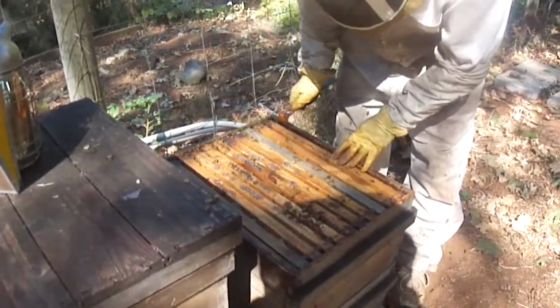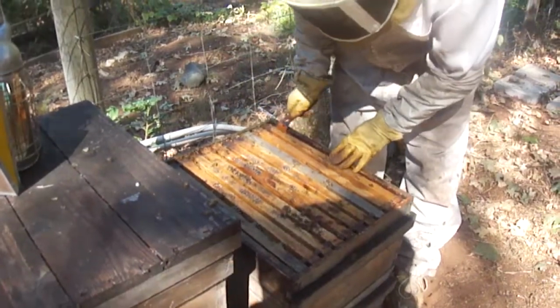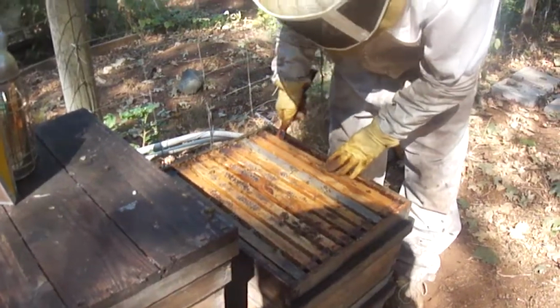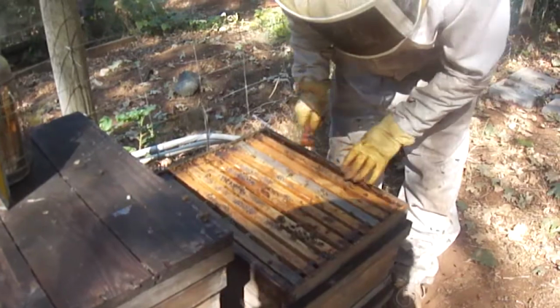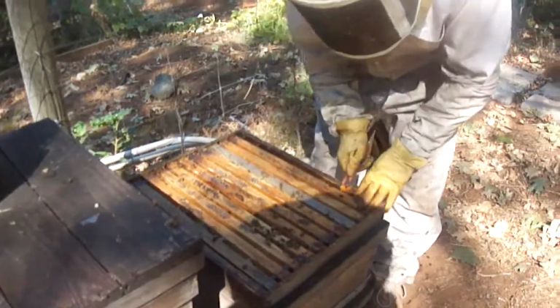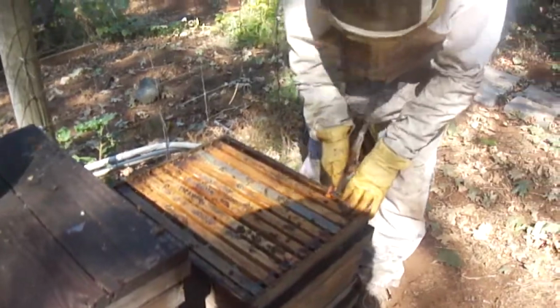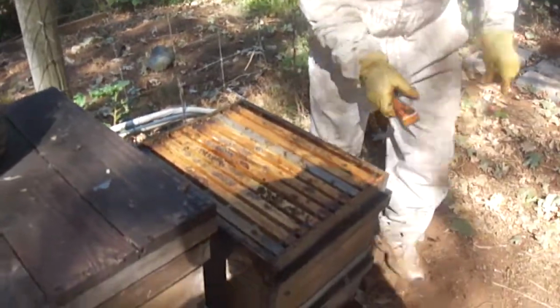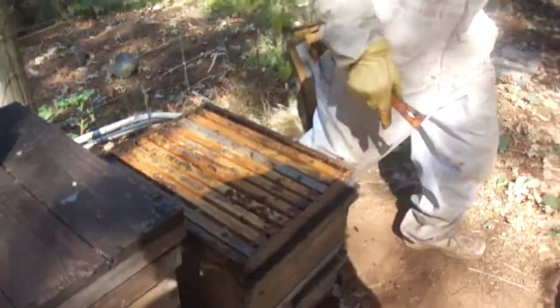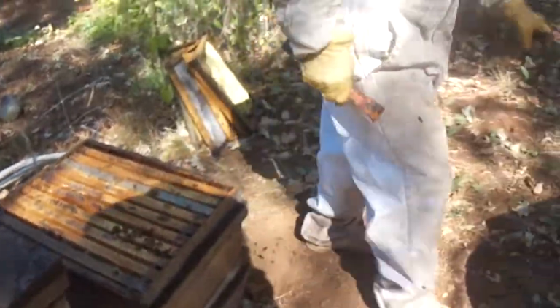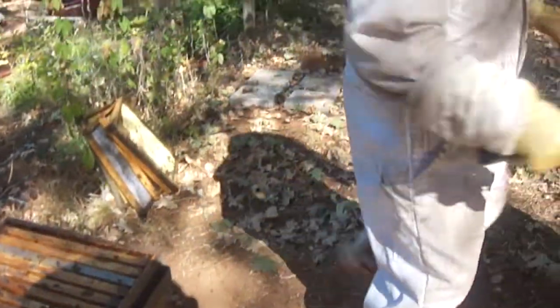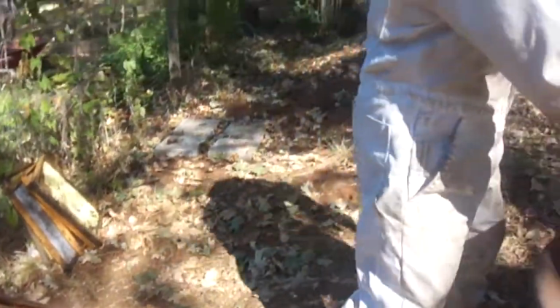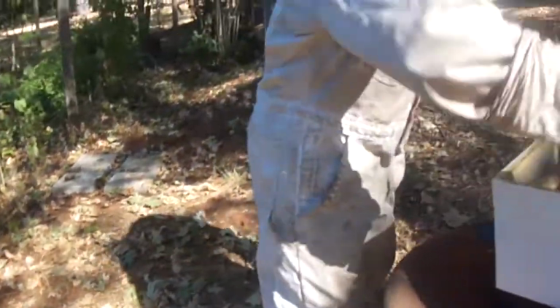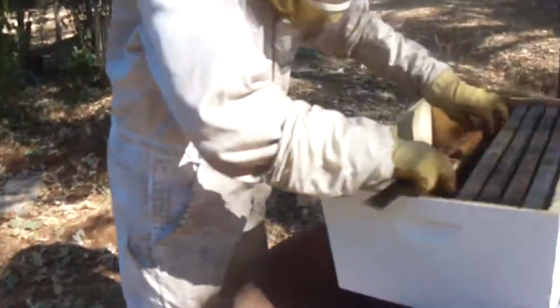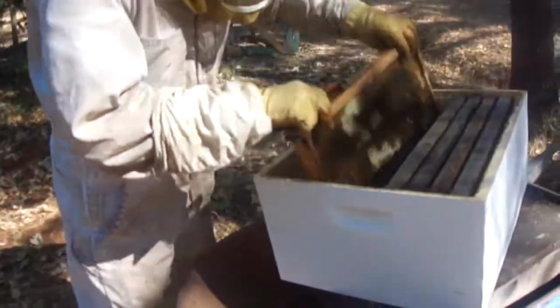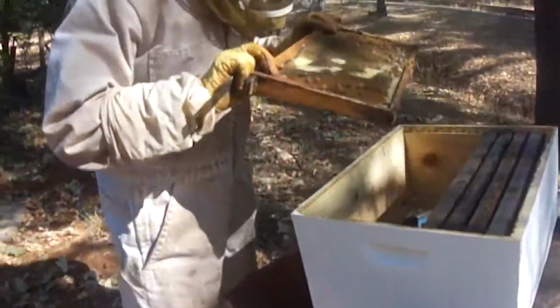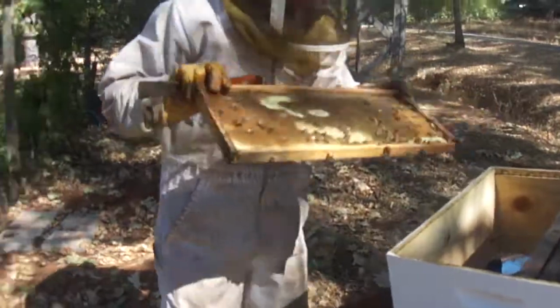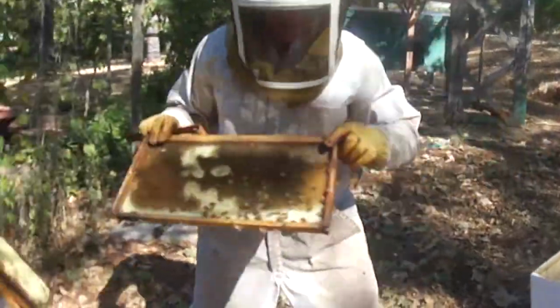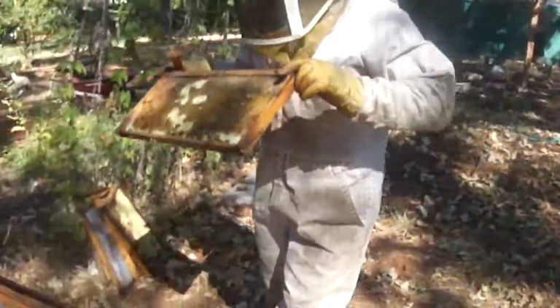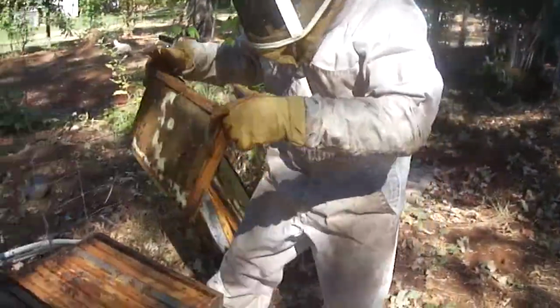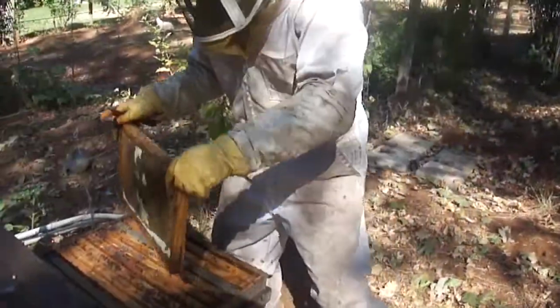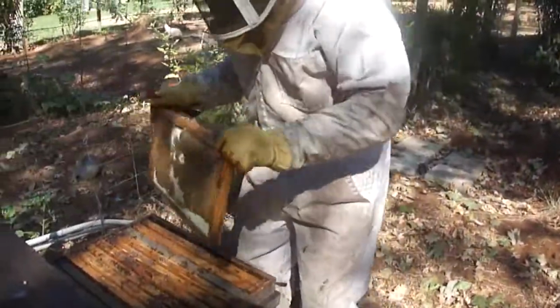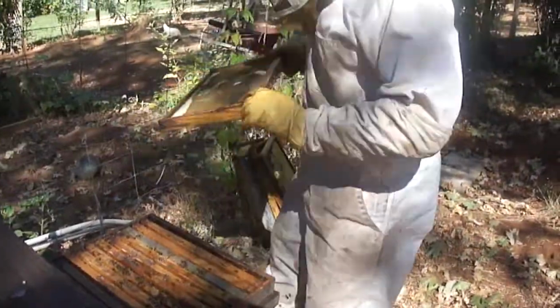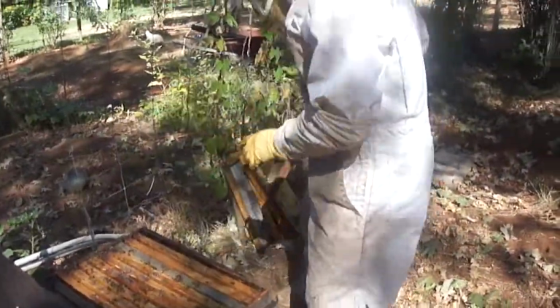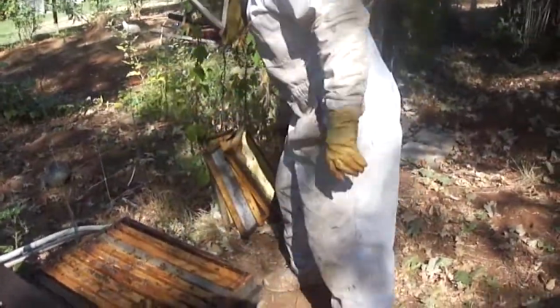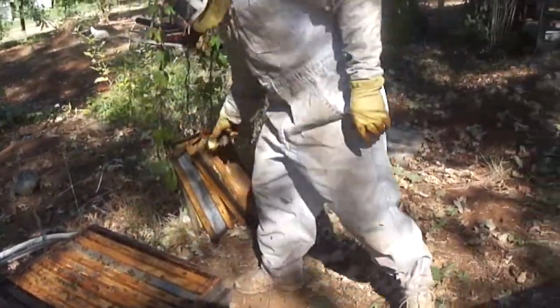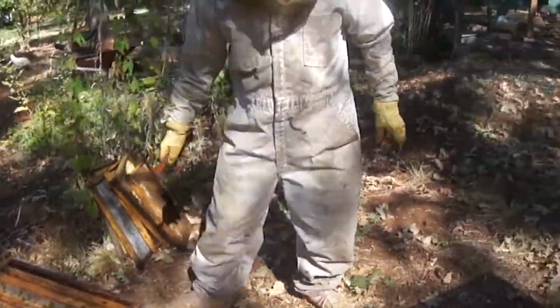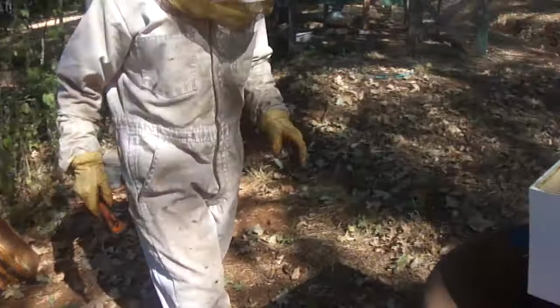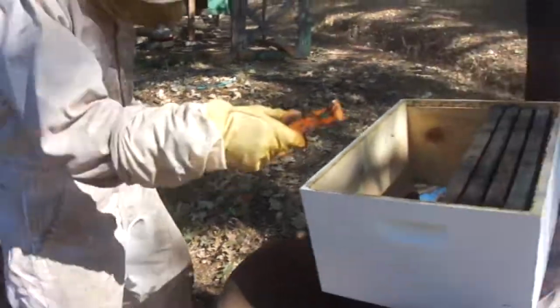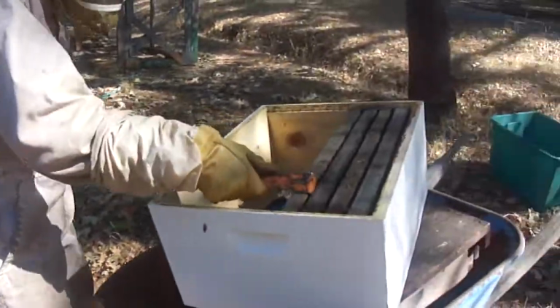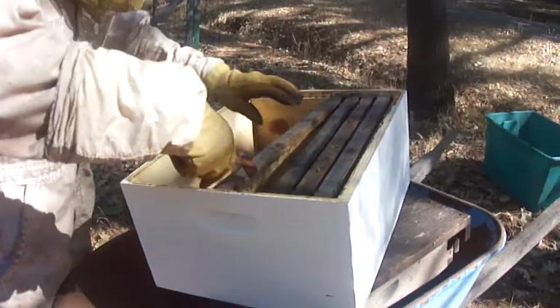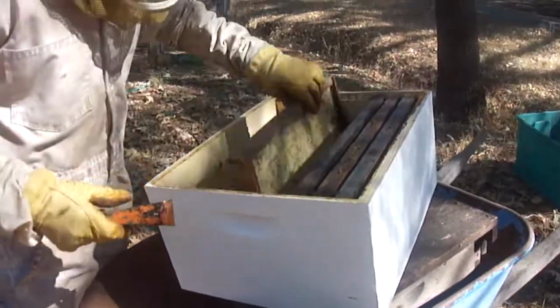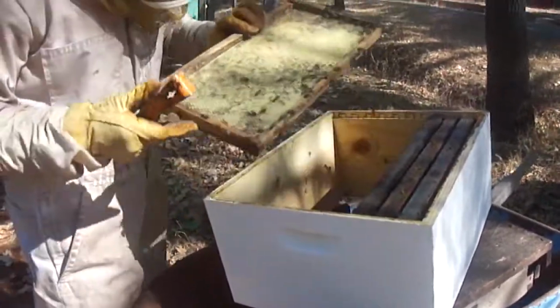So this is their winter stores. Keep them happy. Nothing really here, nothing going on. Safe to say, we're not going to get much honey out of this colony. Oh, no.